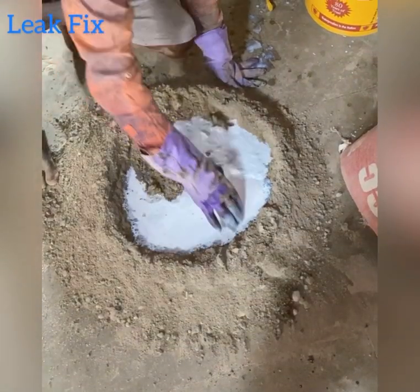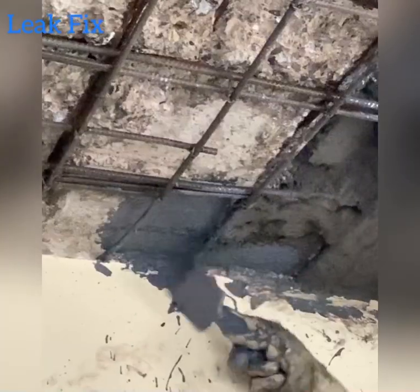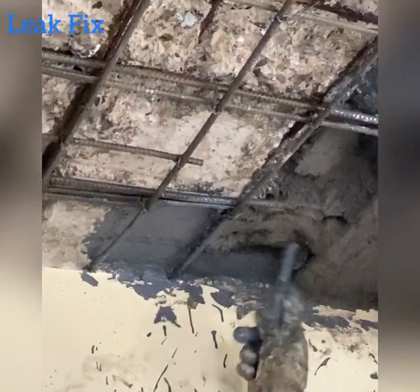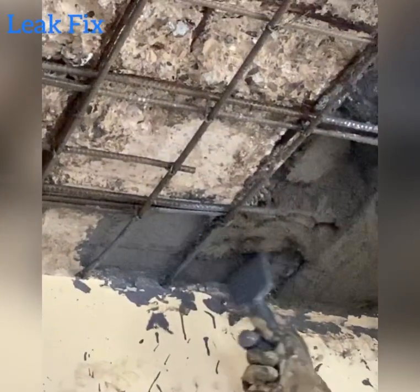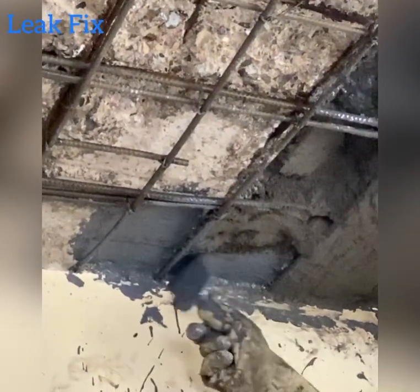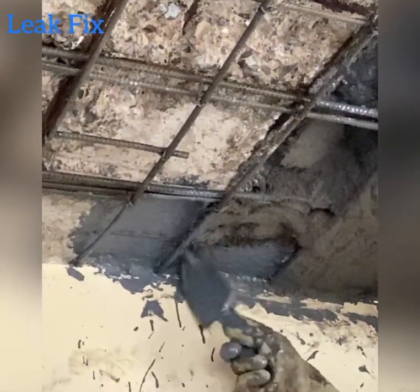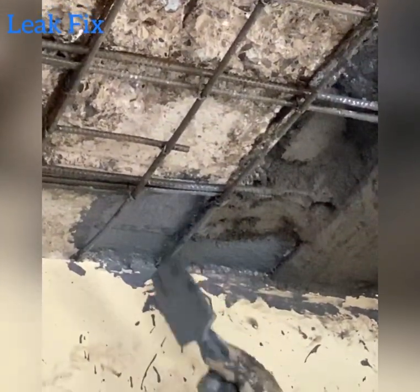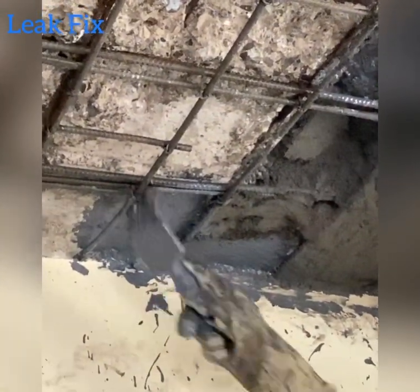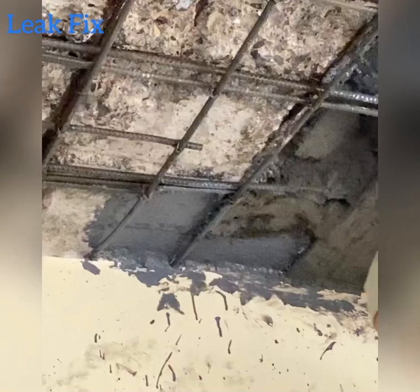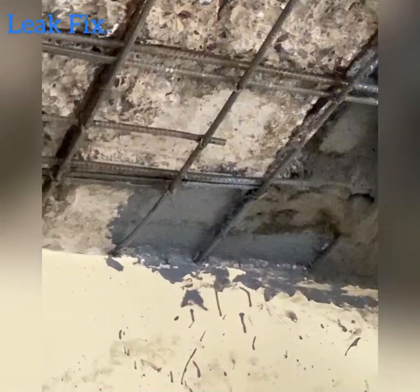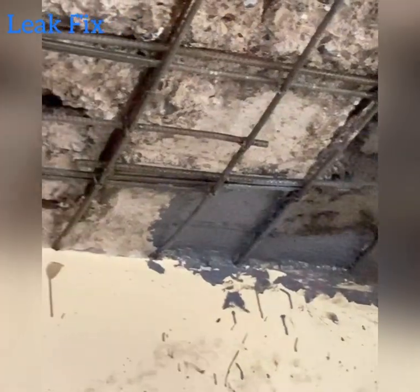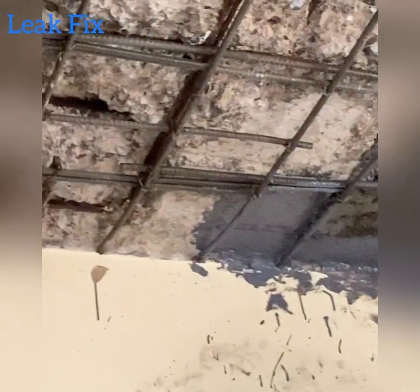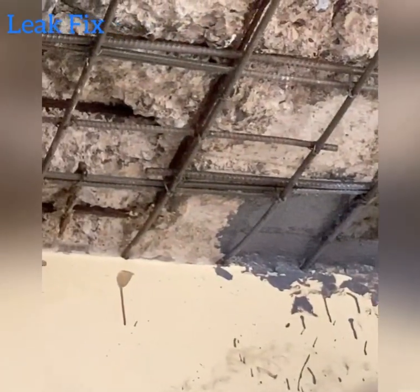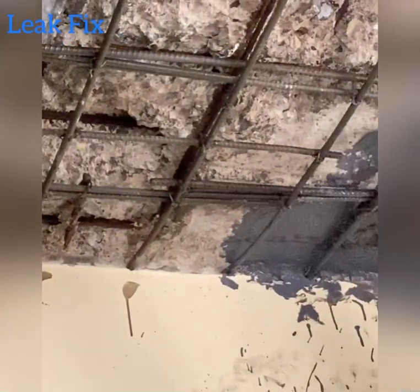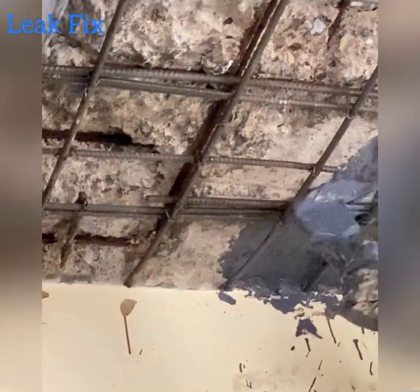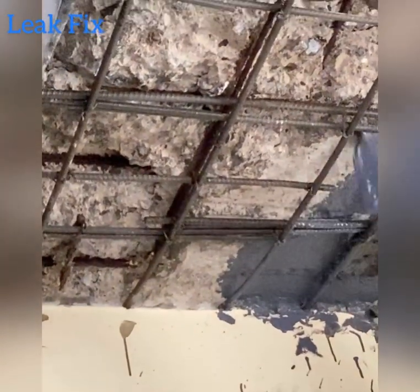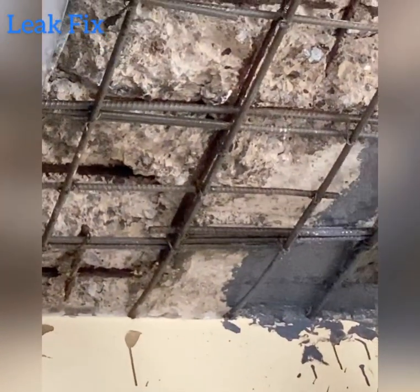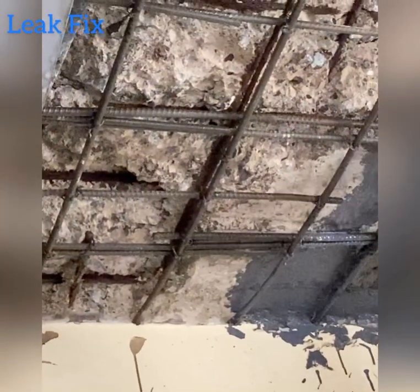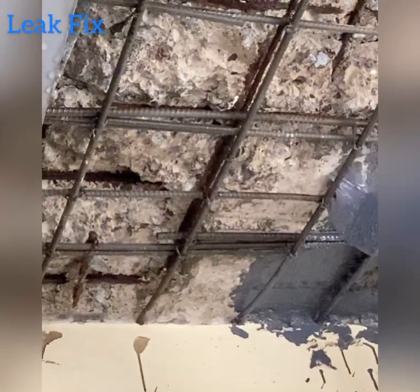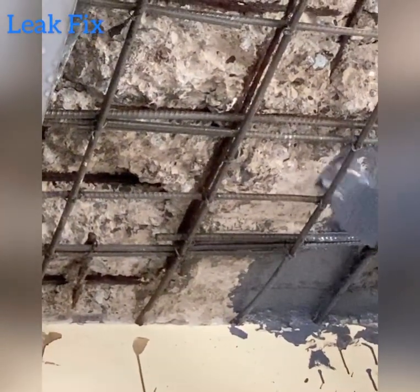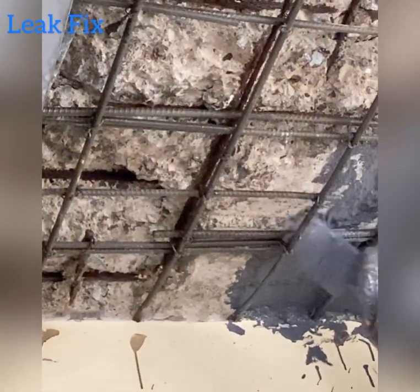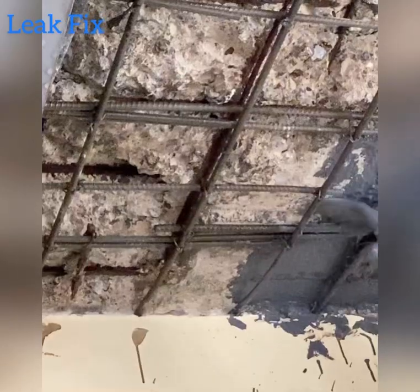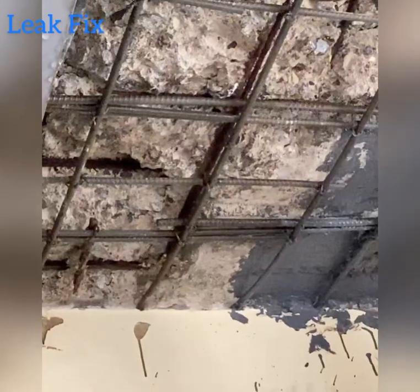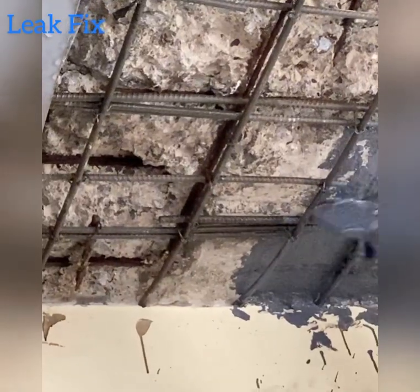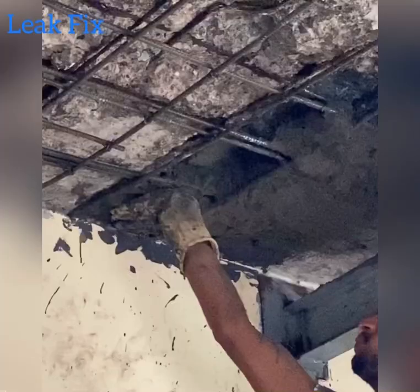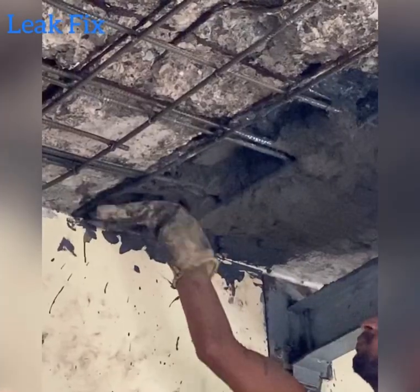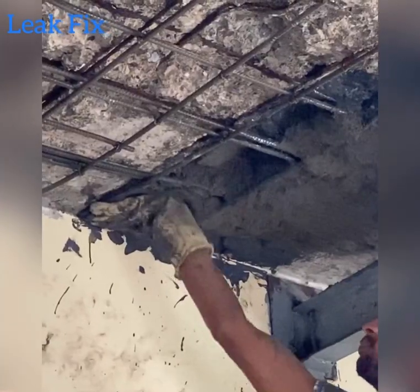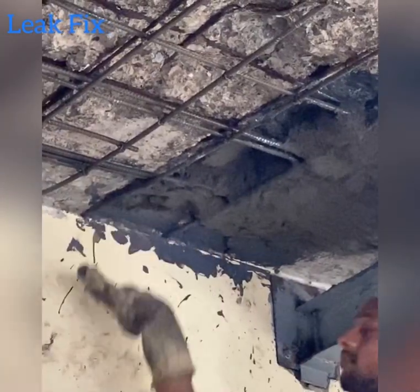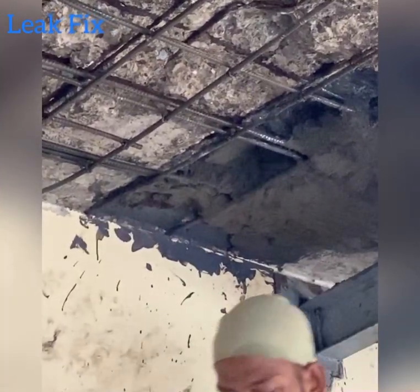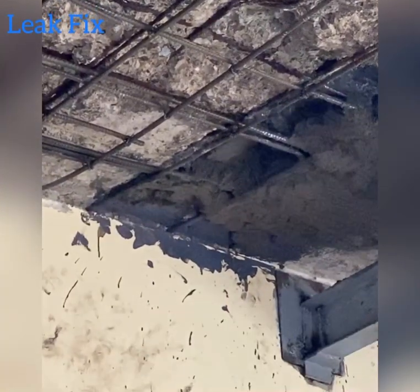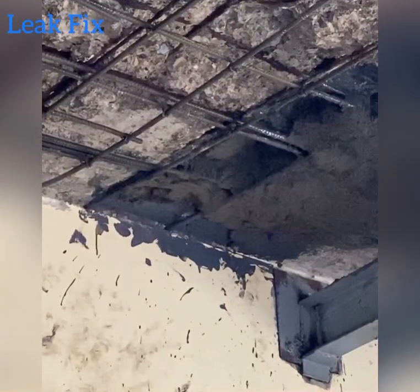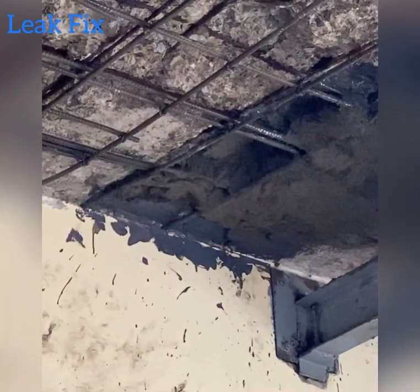Now we are applying bonding coat for the old concrete so that the polymer mortar bonds quickly and well. And this is how polymer modified mortar is applied.